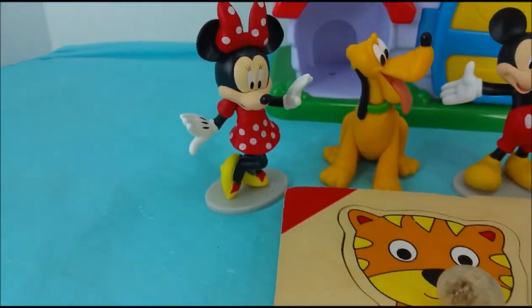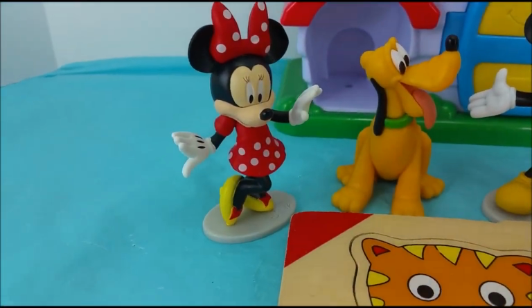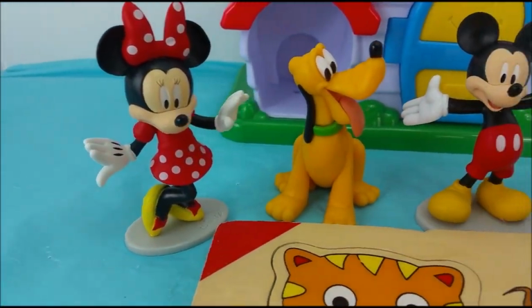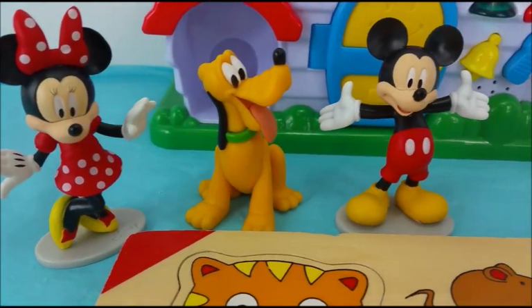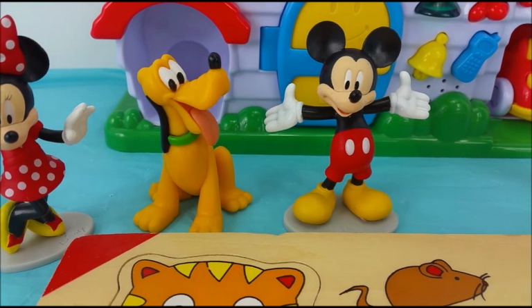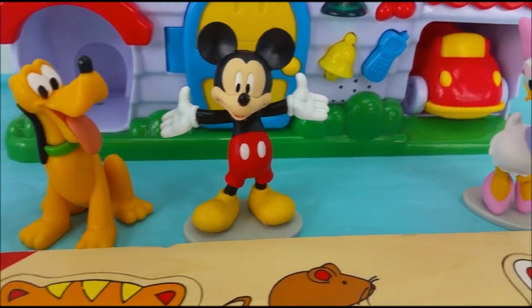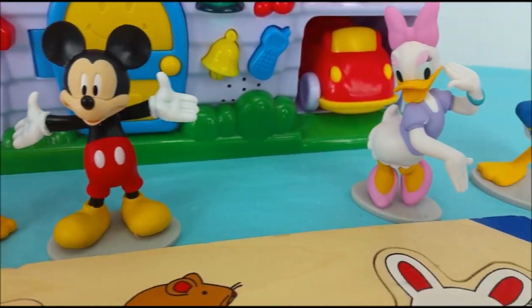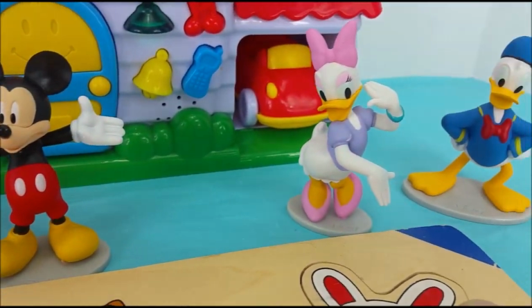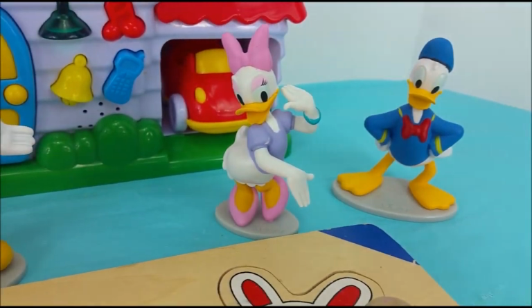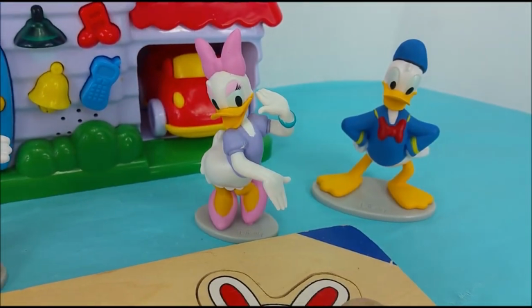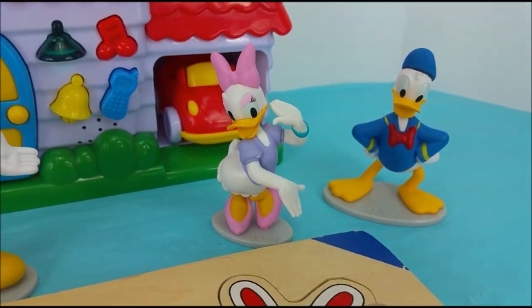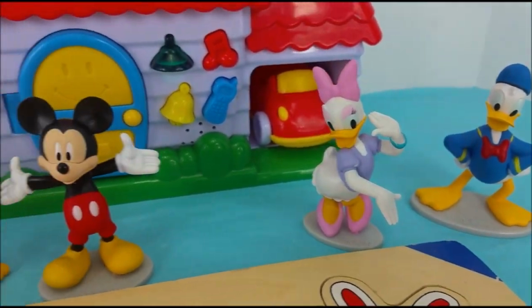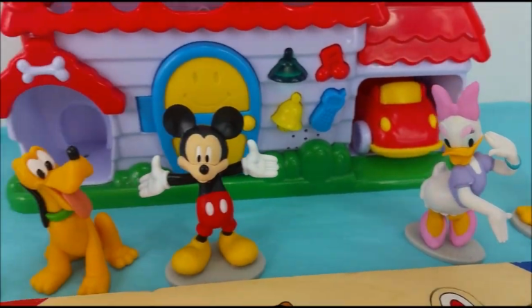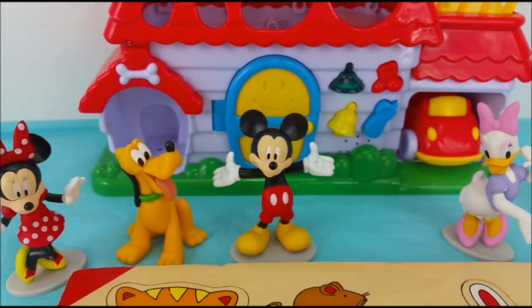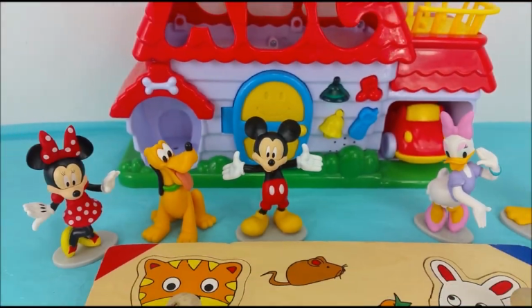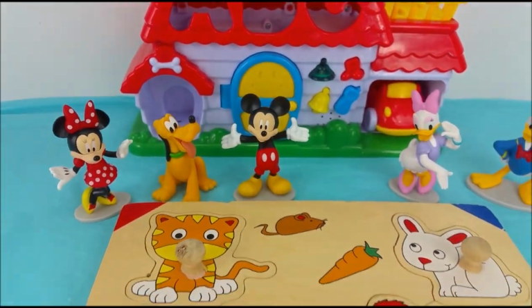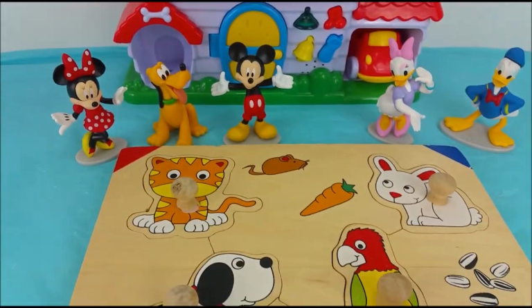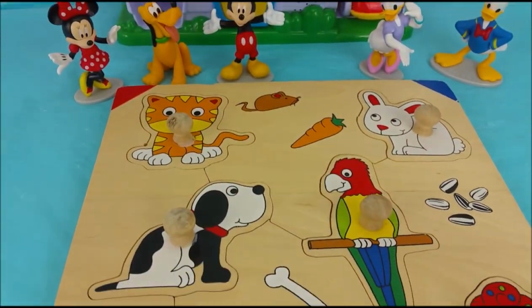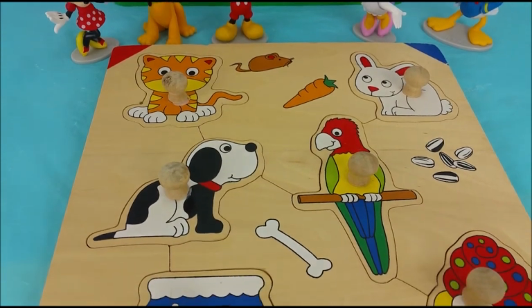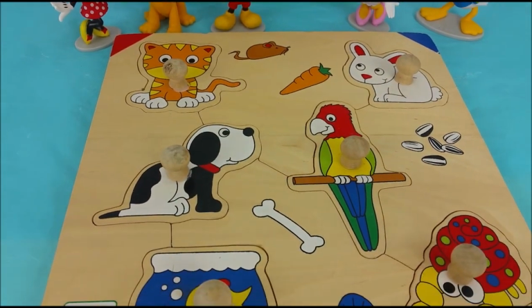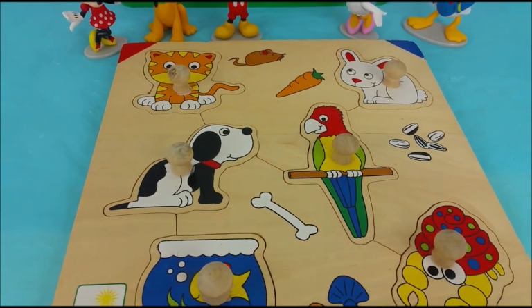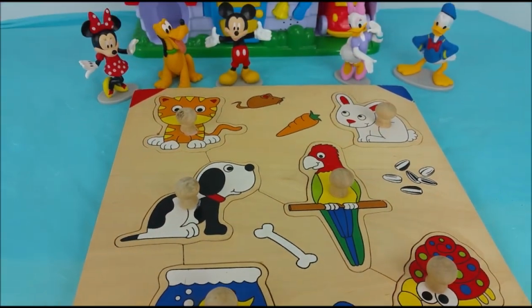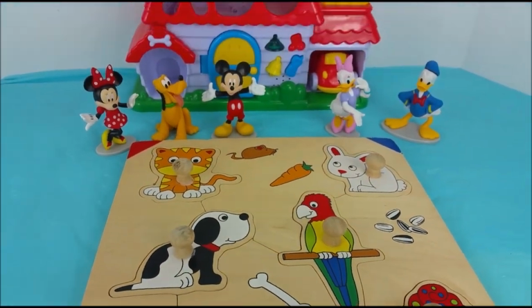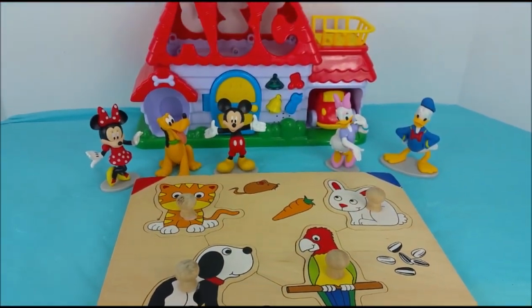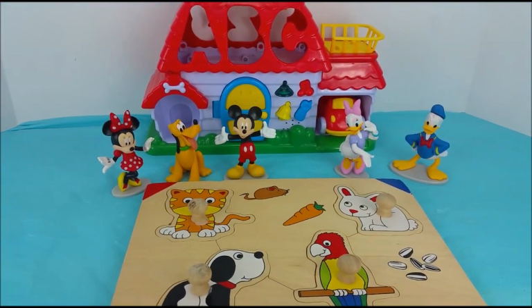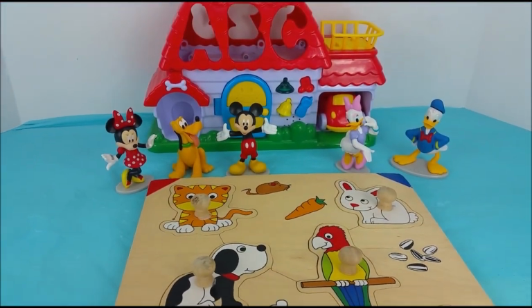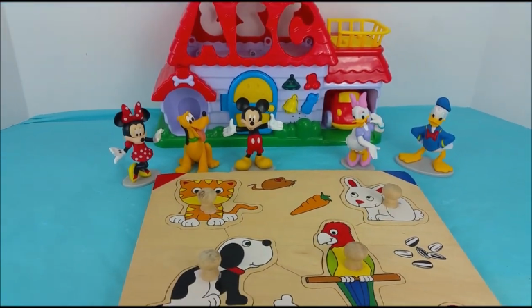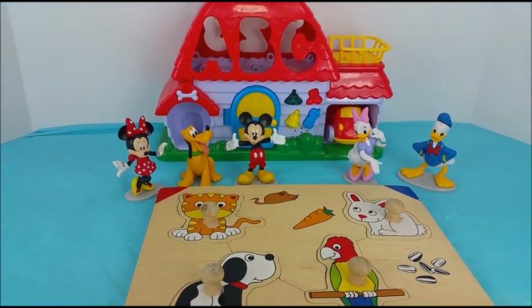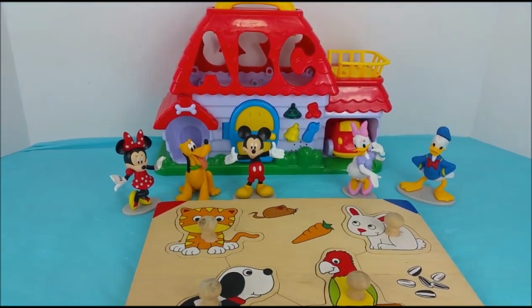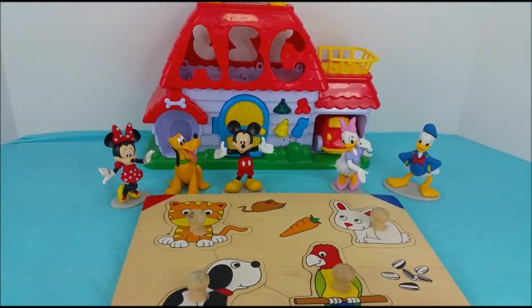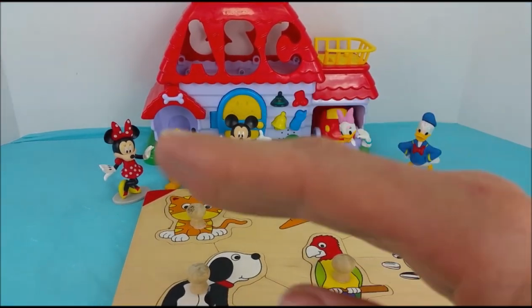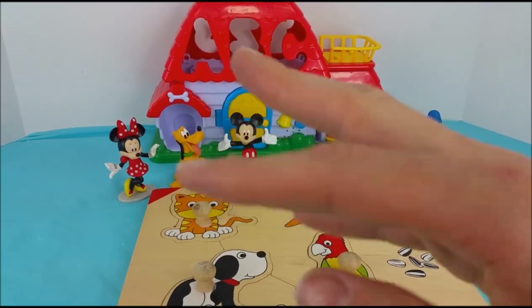Bye Minnie Mouse, bye Pluto and Mickey and Daisy Duck and Donald Duck. Thank you so much for helping us put together this puzzle. If you want to see more fun videos coming soon, please hit the red subscribe button. Bye-bye!